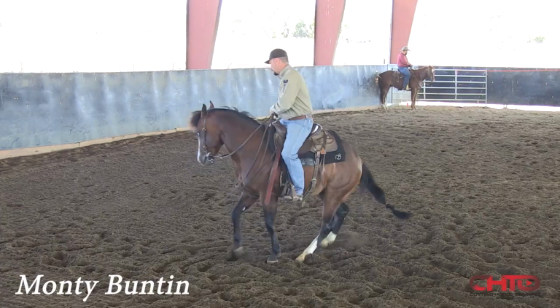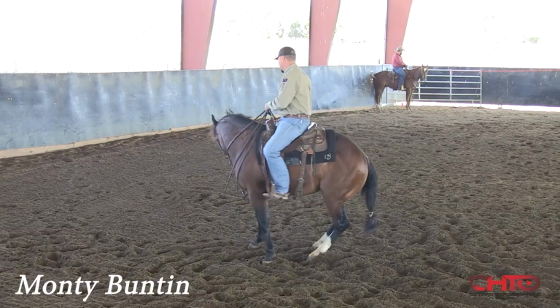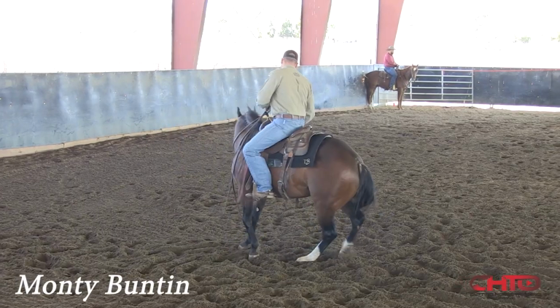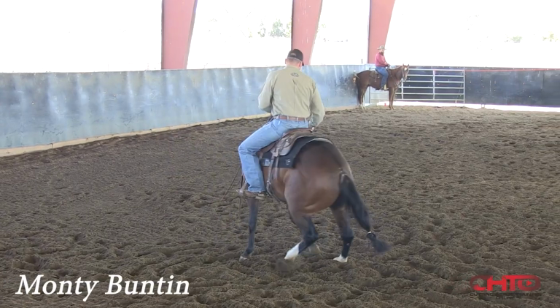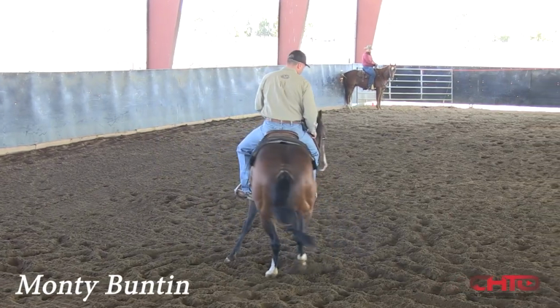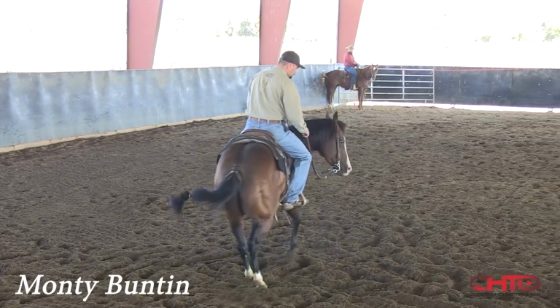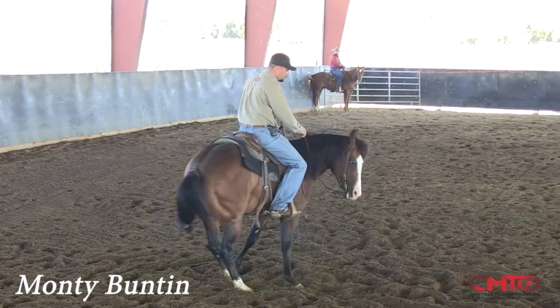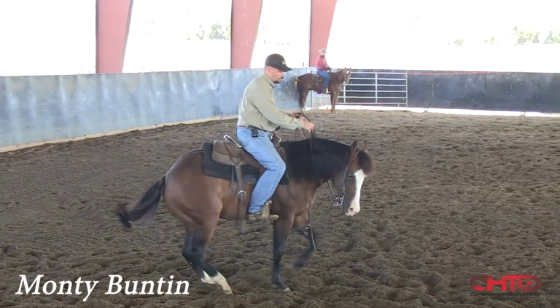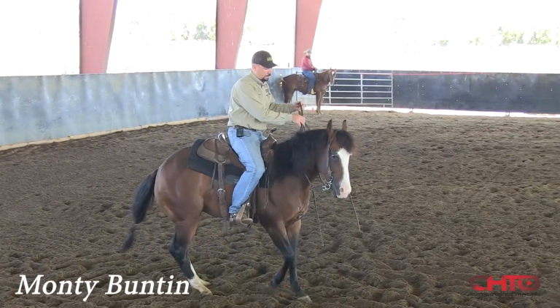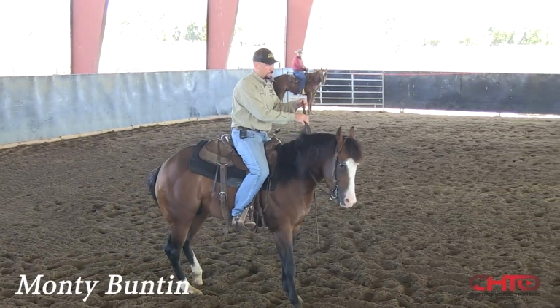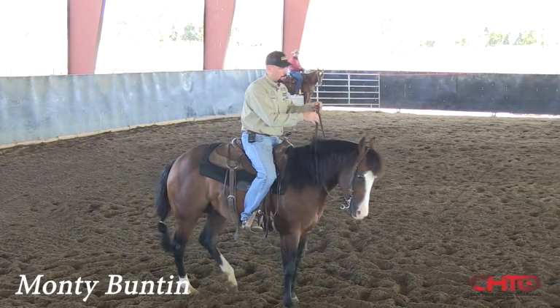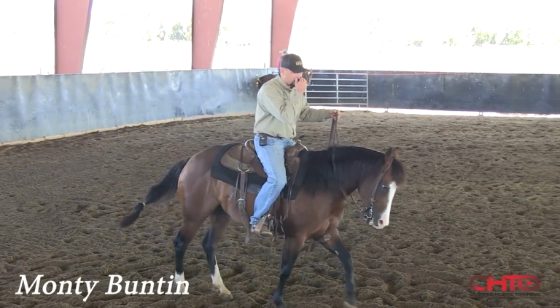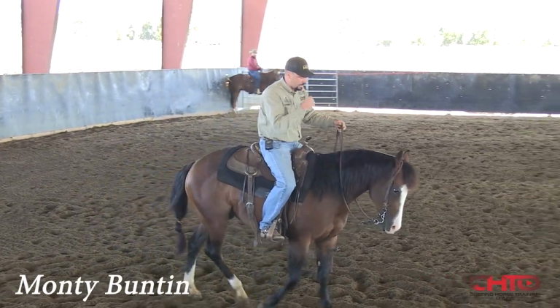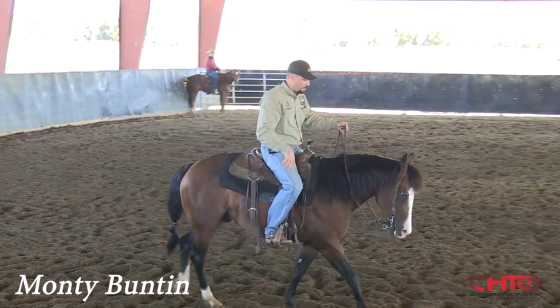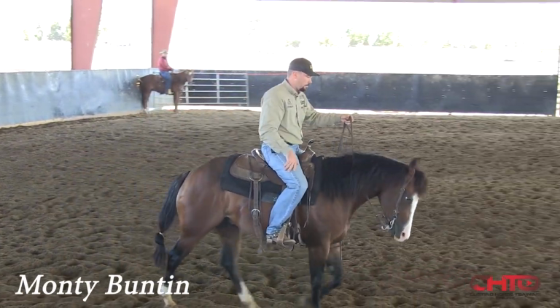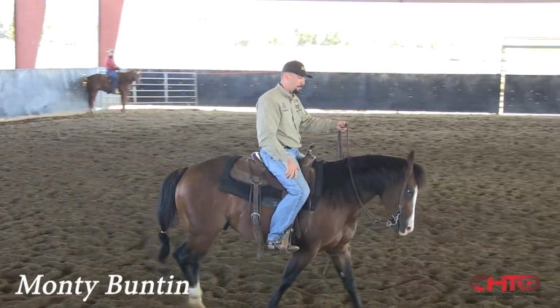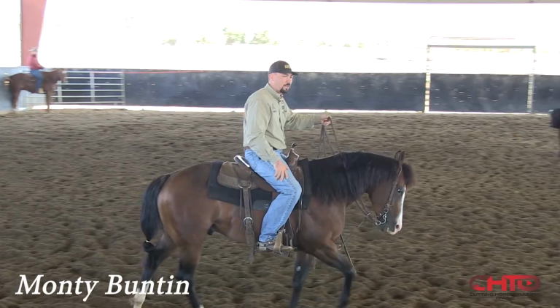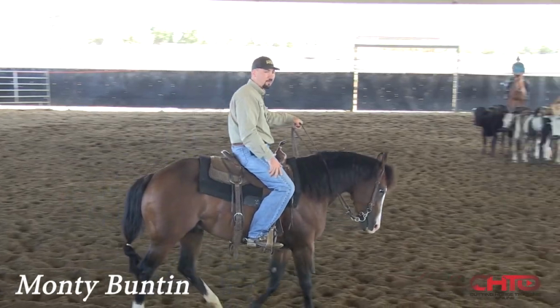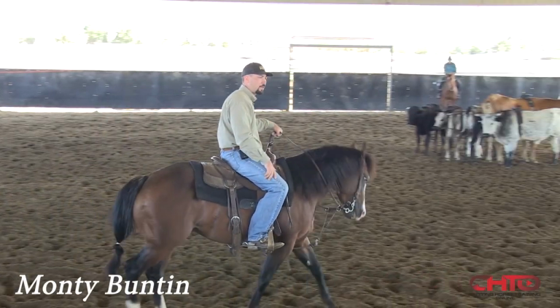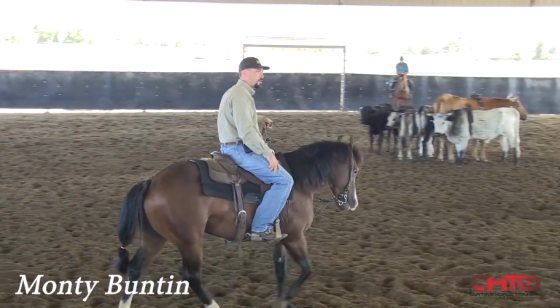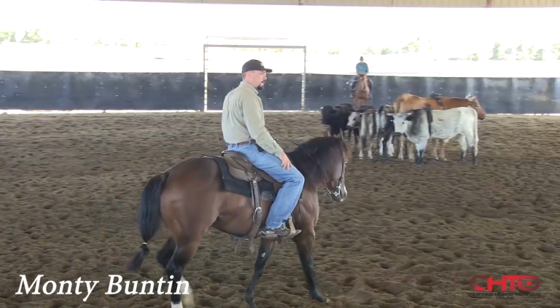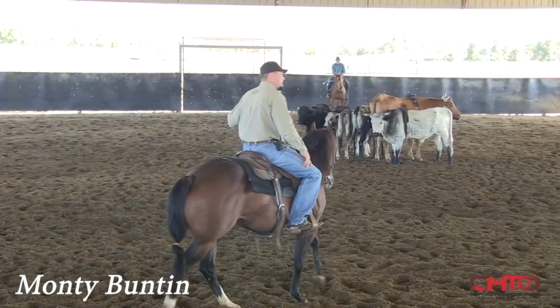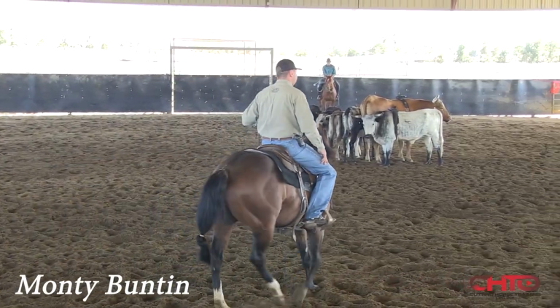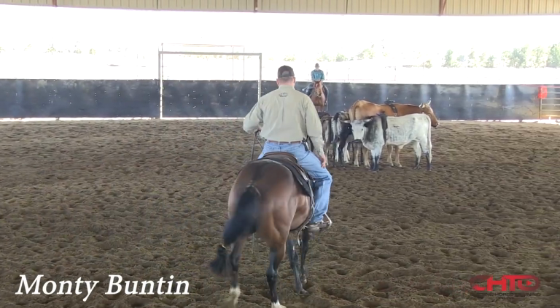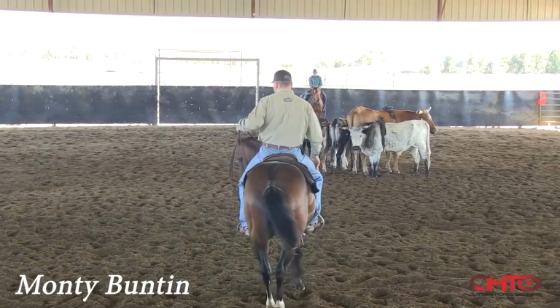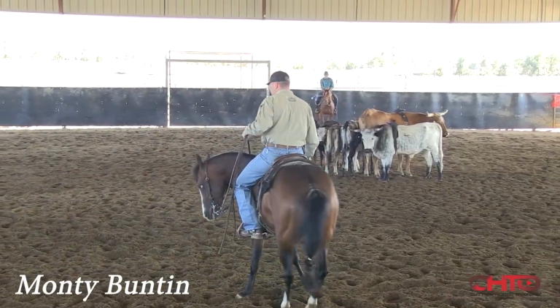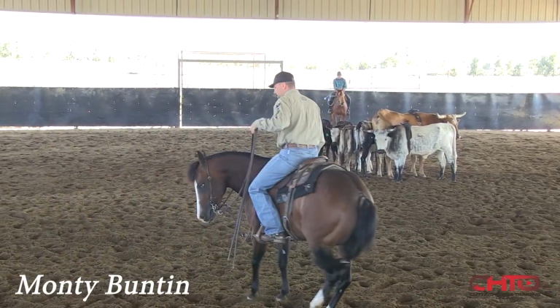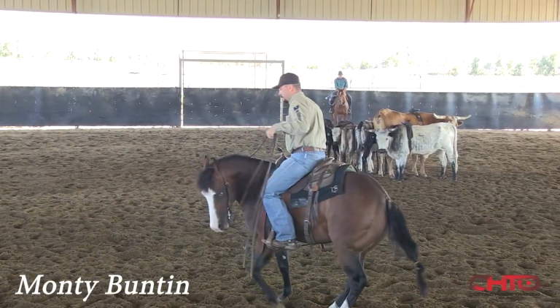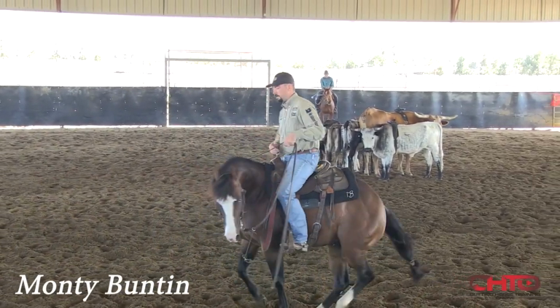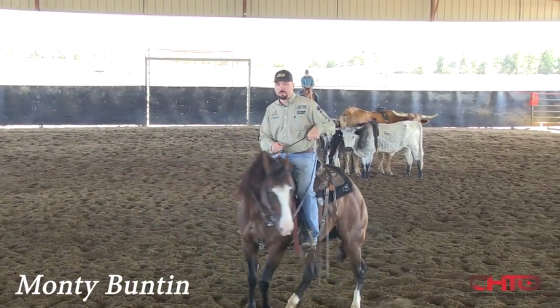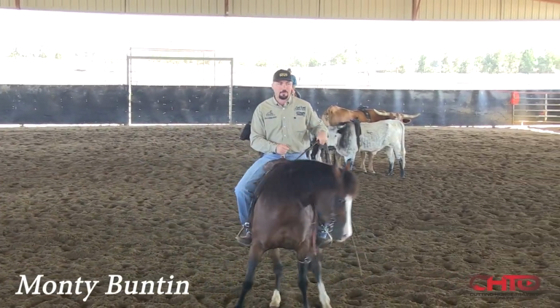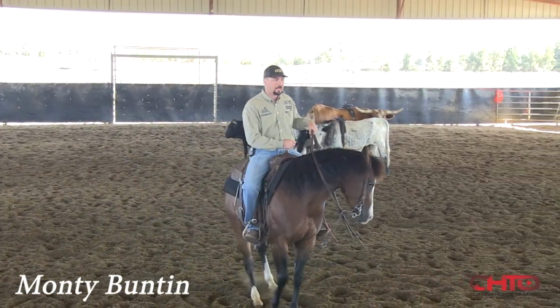He's a great mover, but he's probably a really good example for us today of what I'm talking about and what I'm trying to accomplish, because fundamentally he's a great mover and he's very strong and balanced.